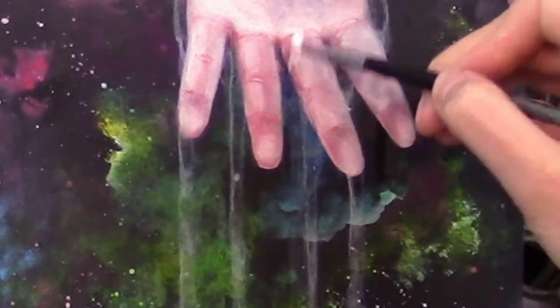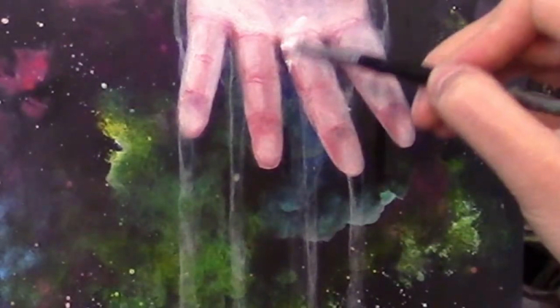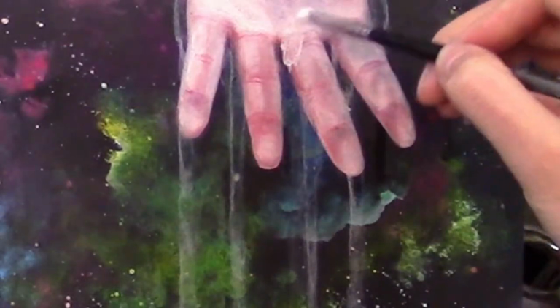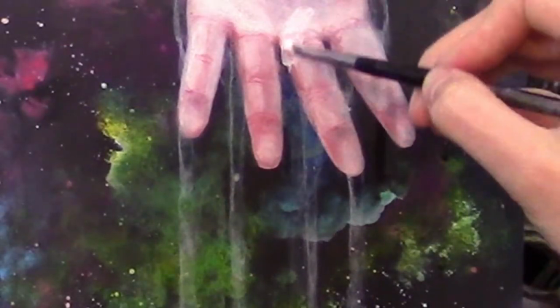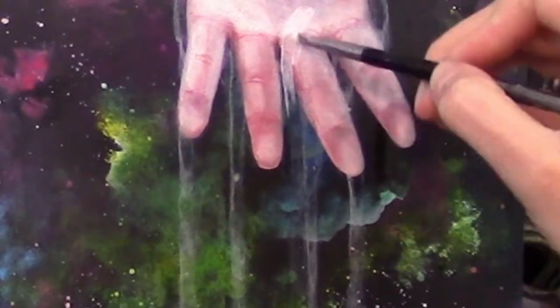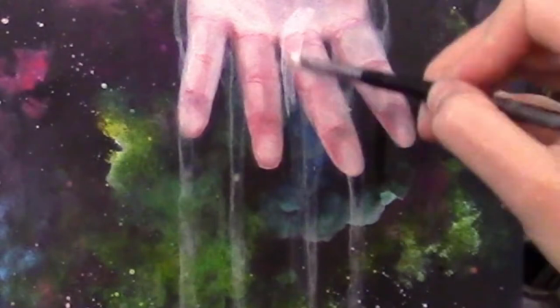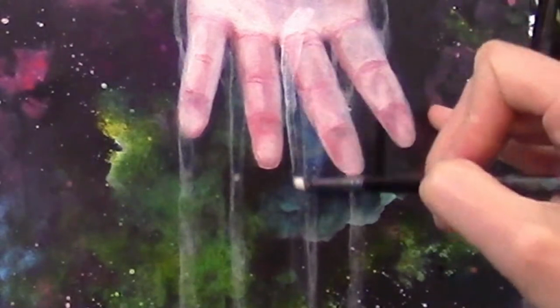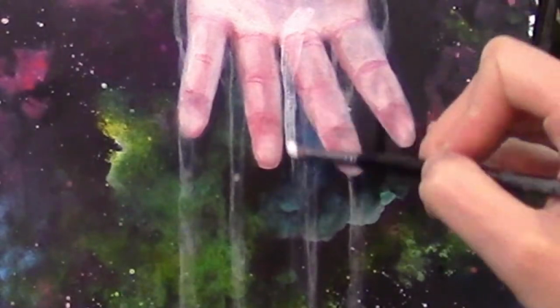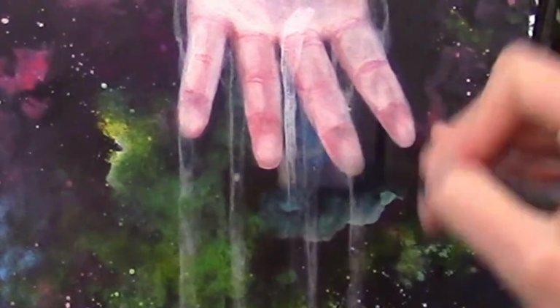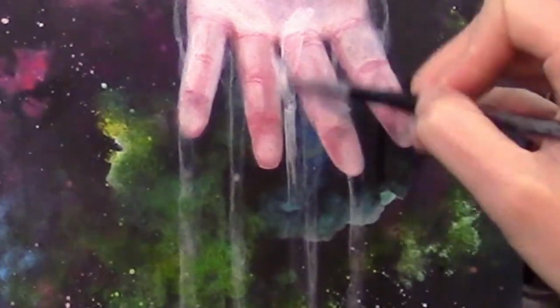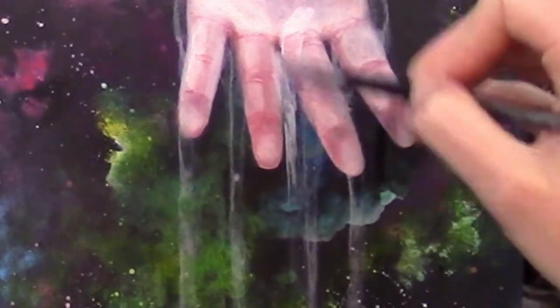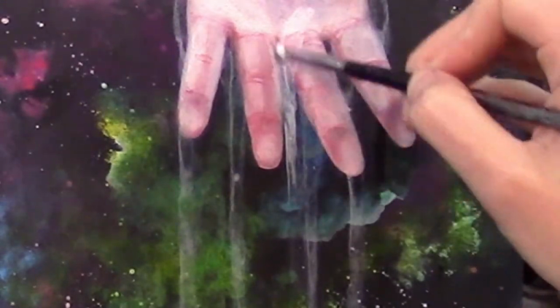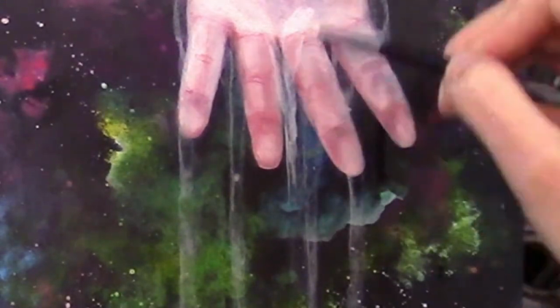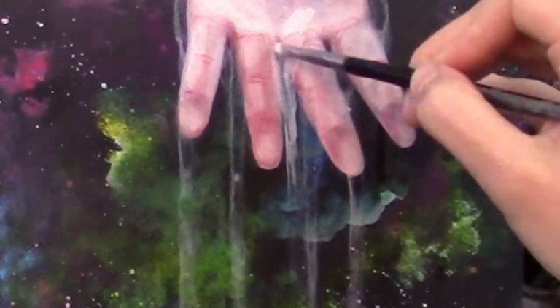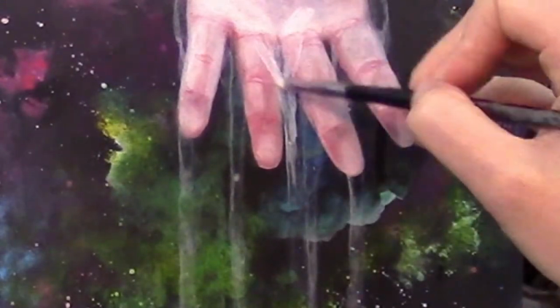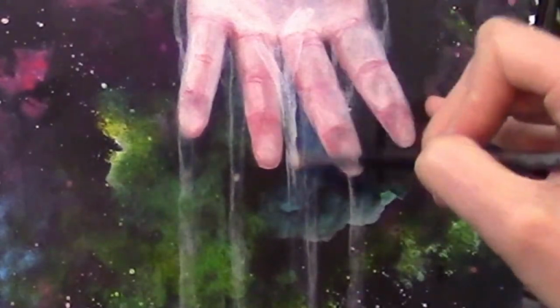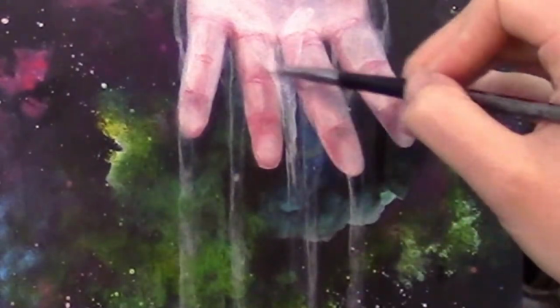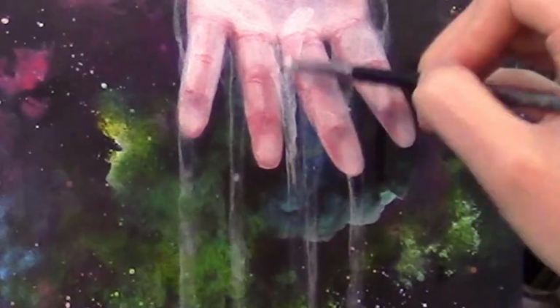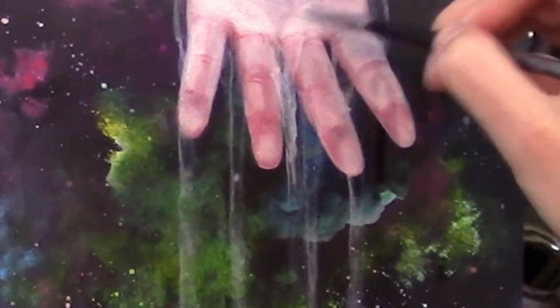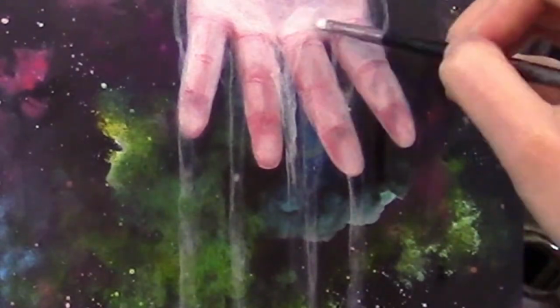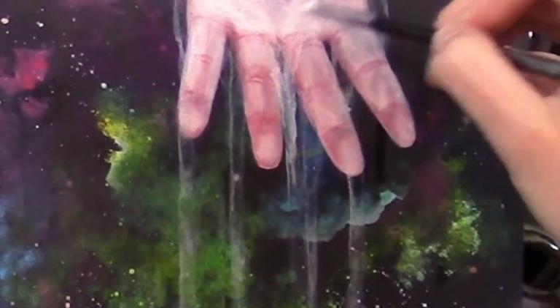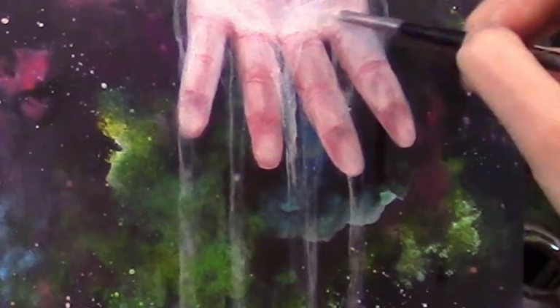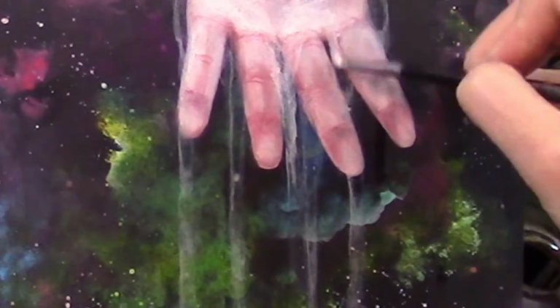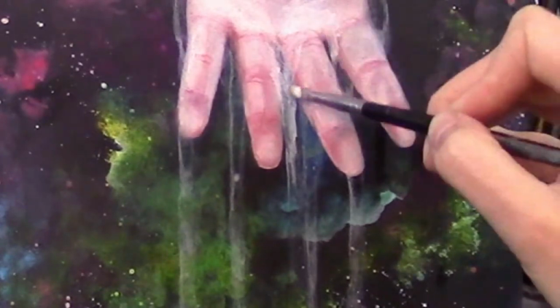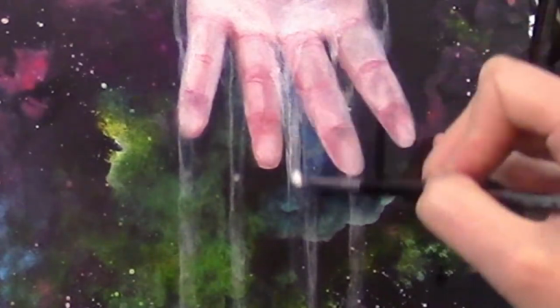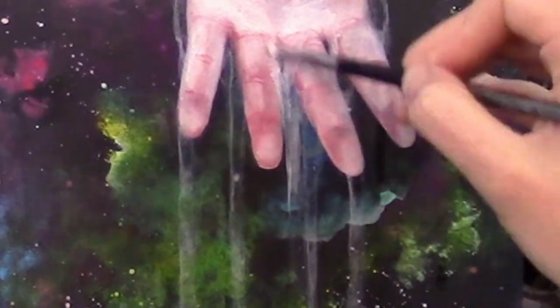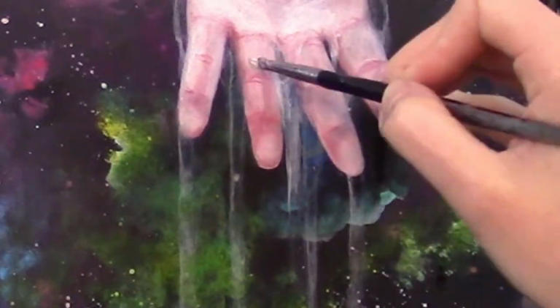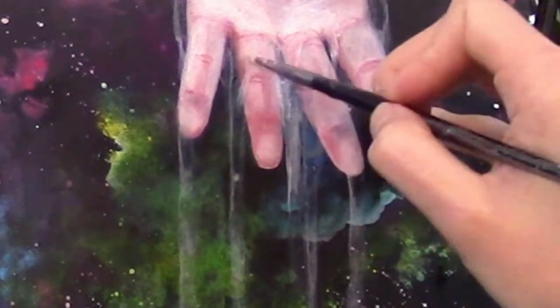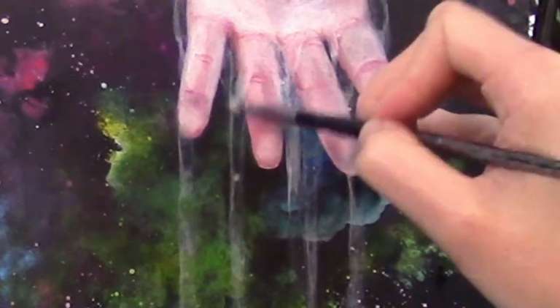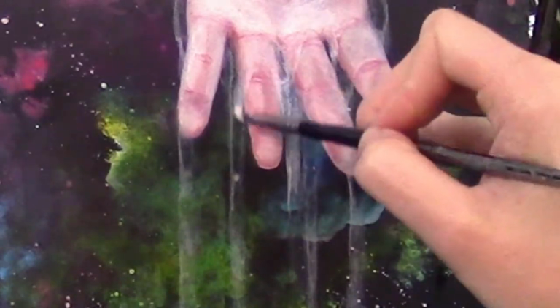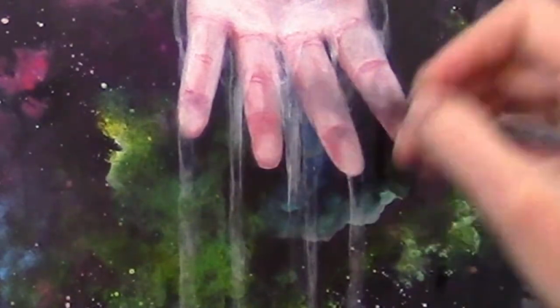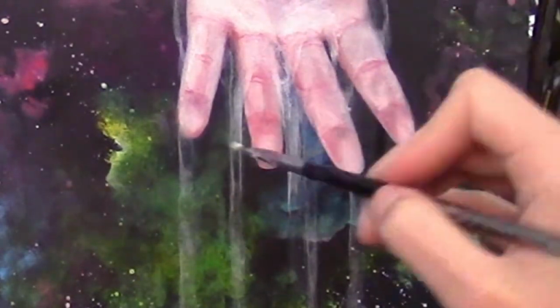This same process just gets repeated over and over. I let layers dry completely before adding another on top so that when I go to absorb more paint up, it doesn't take the previous layer with it.